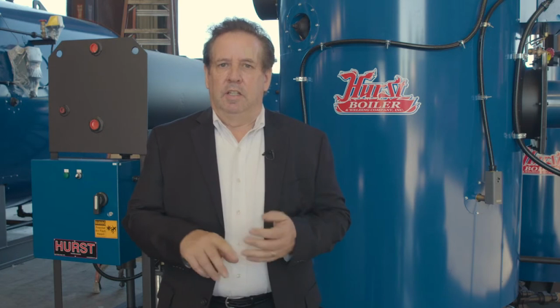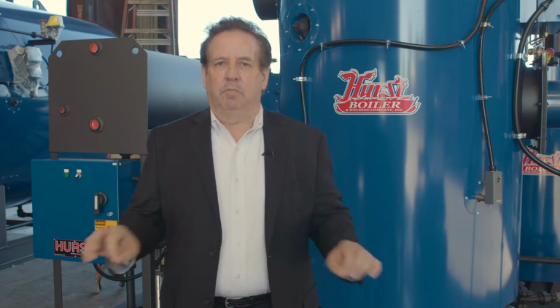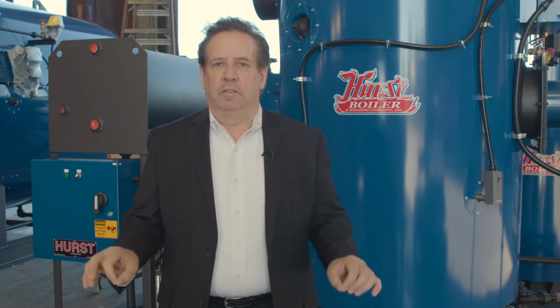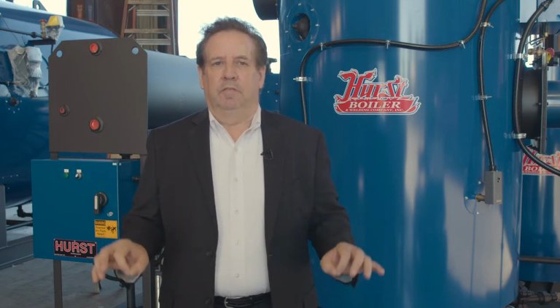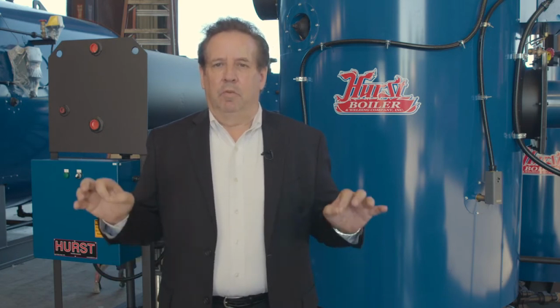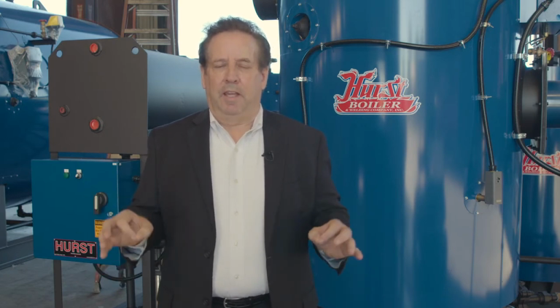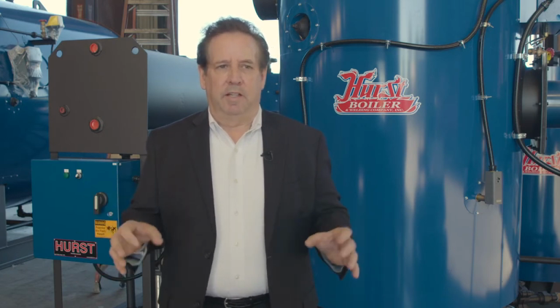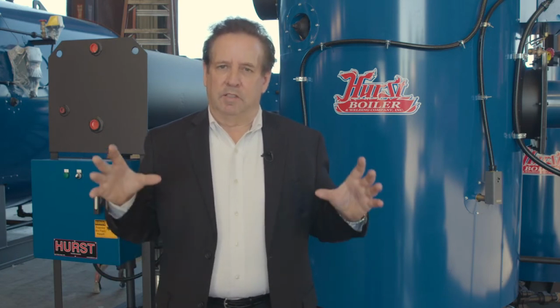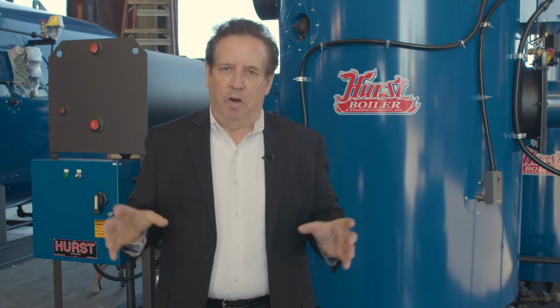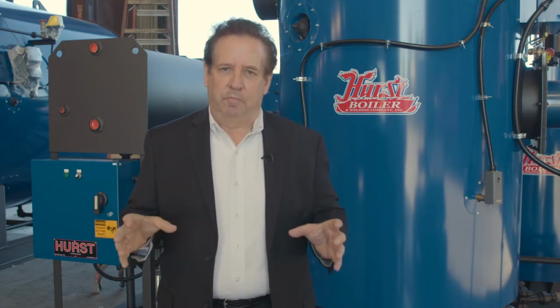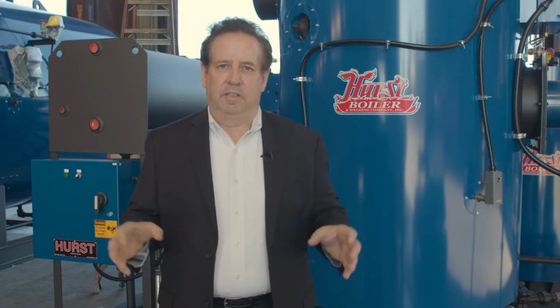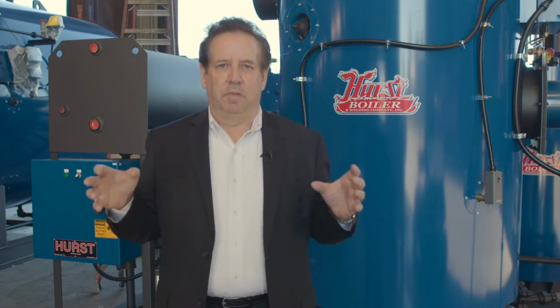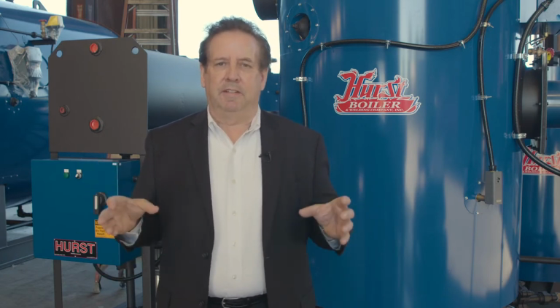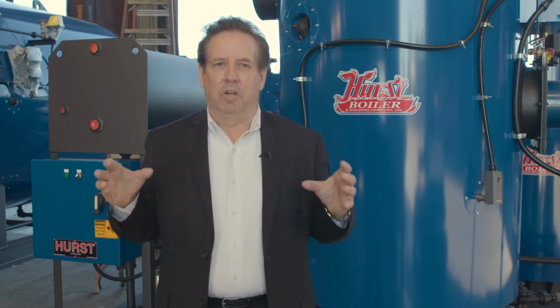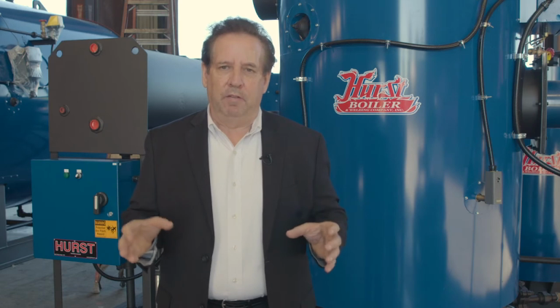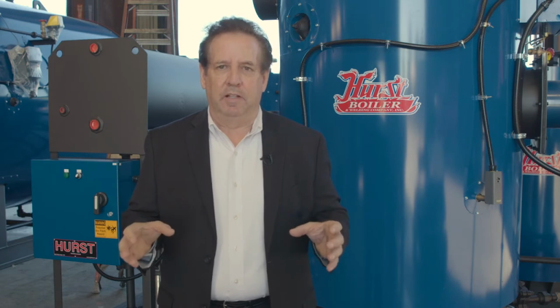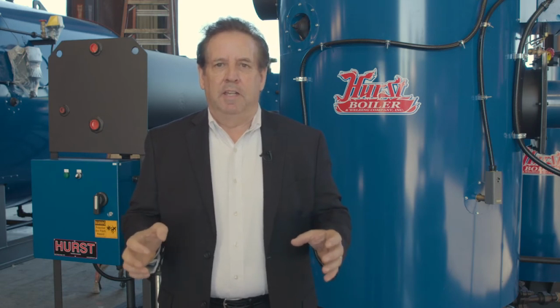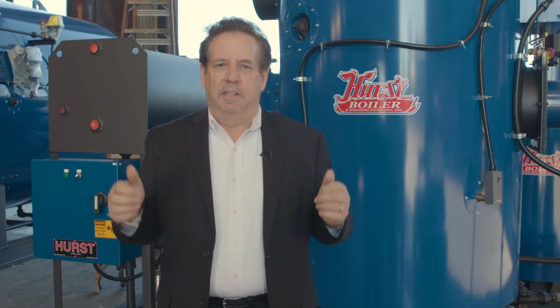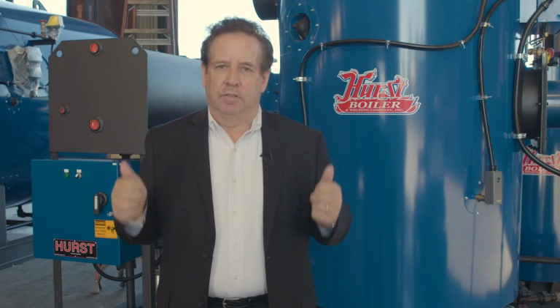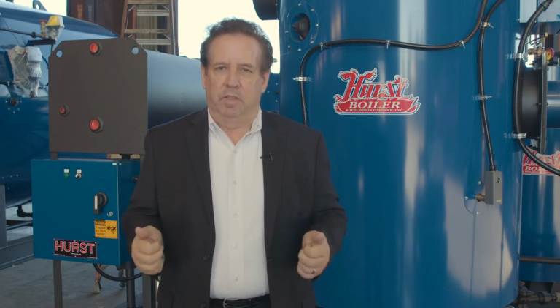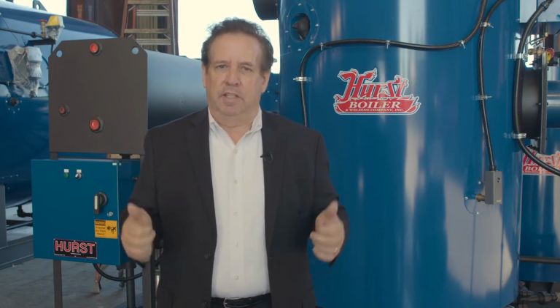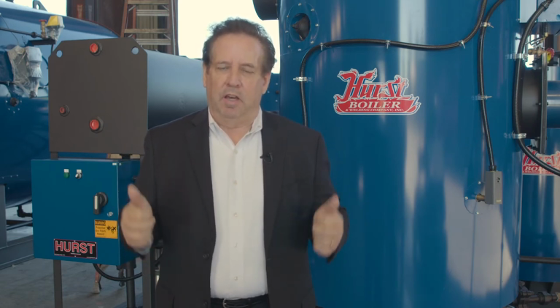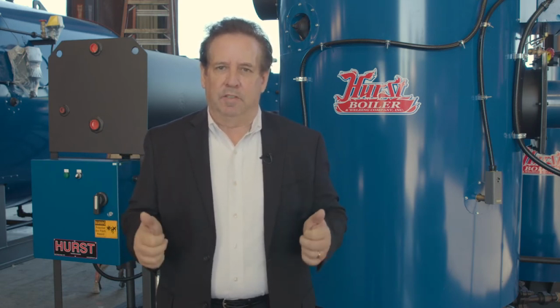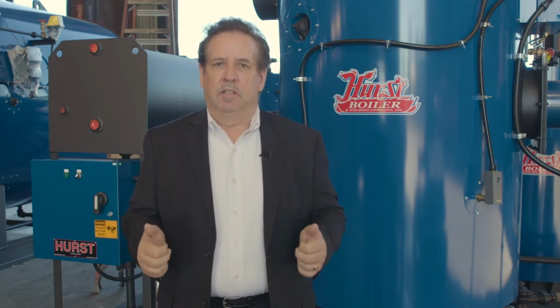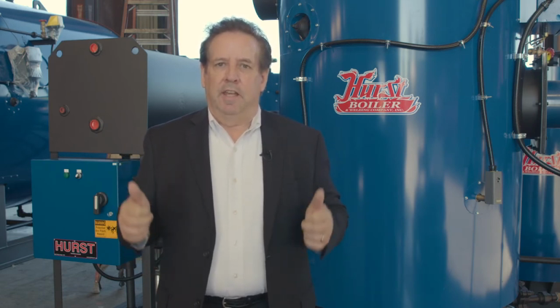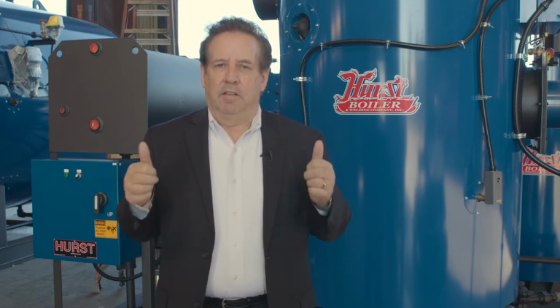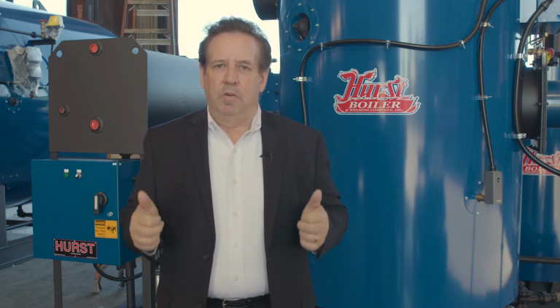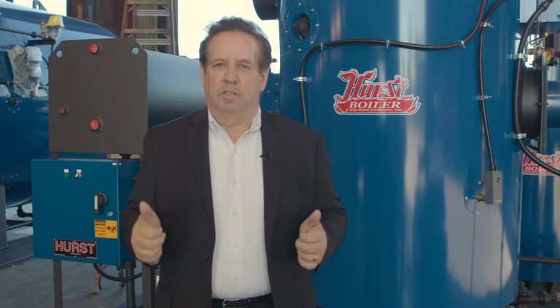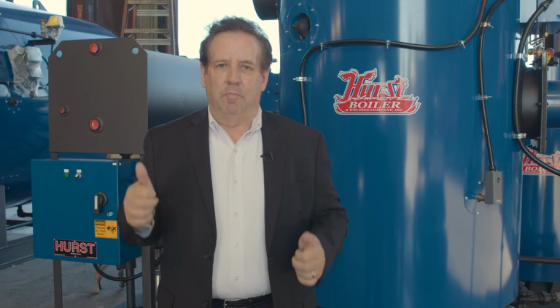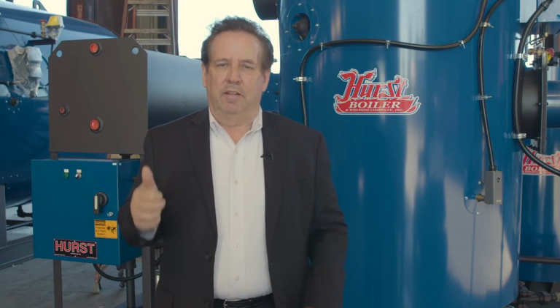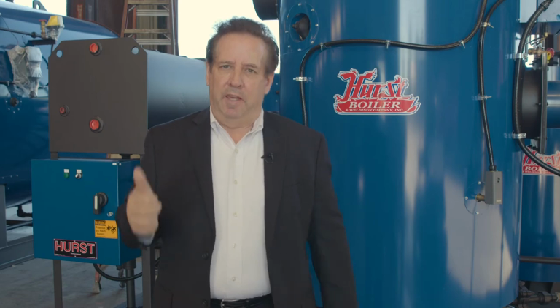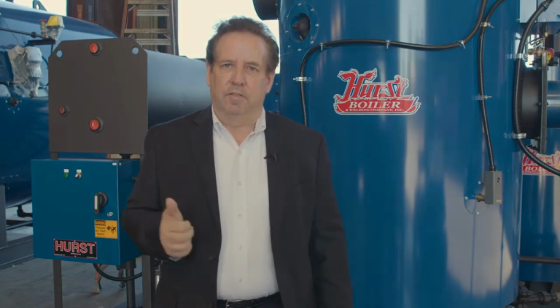This boiler — what I like about it is its small footprint, its ability to go anywhere, and its durability, its toughness, which is always our brand at Hearst.